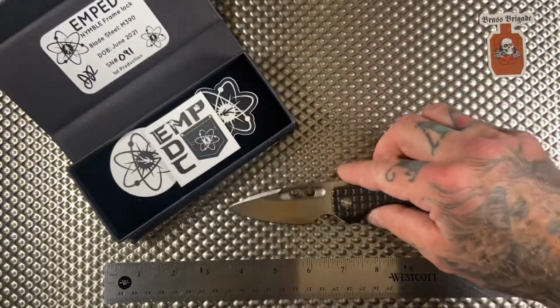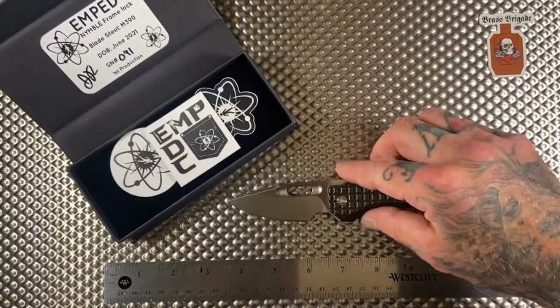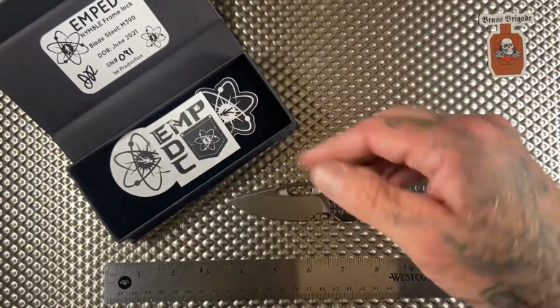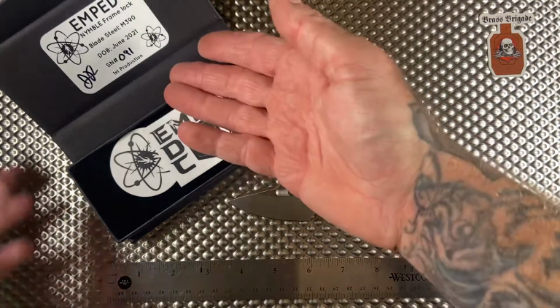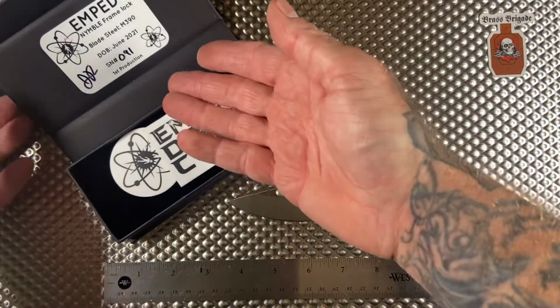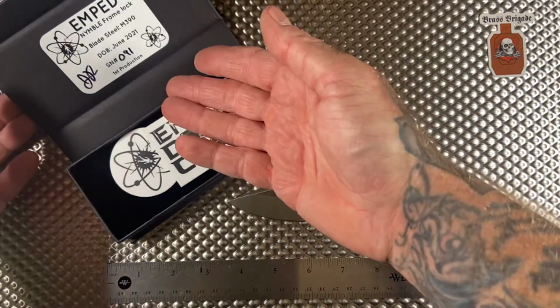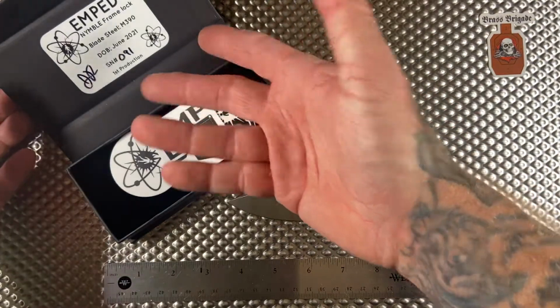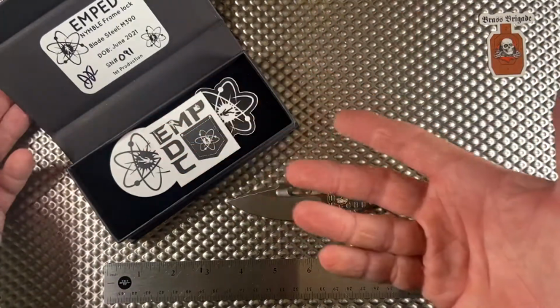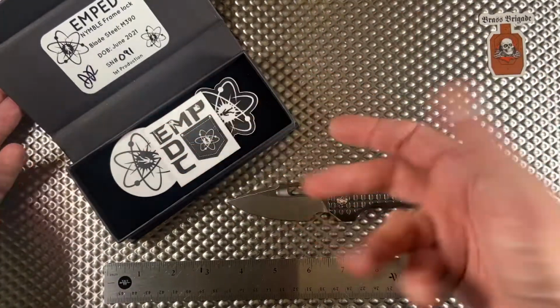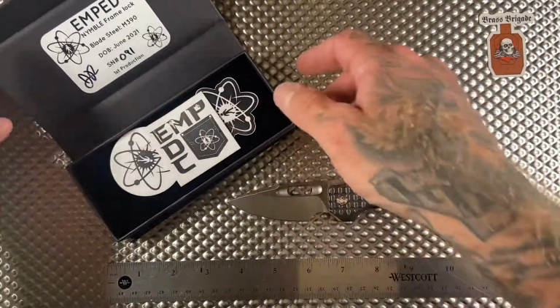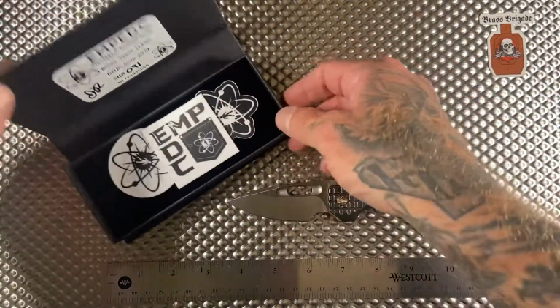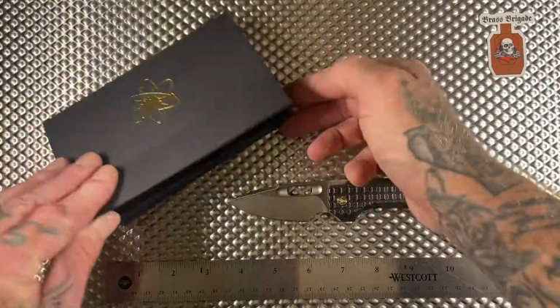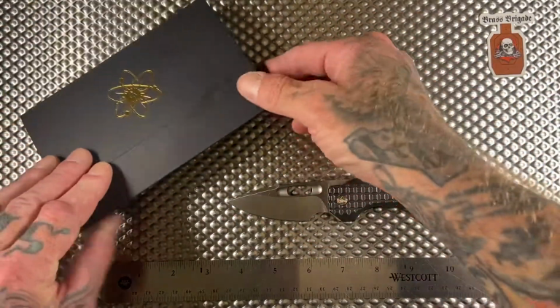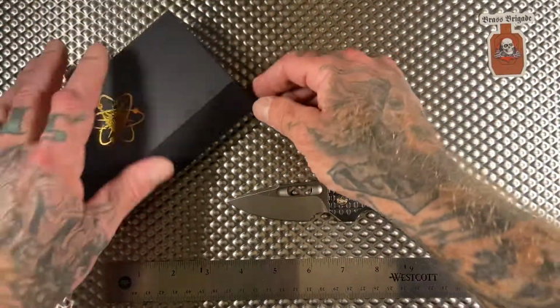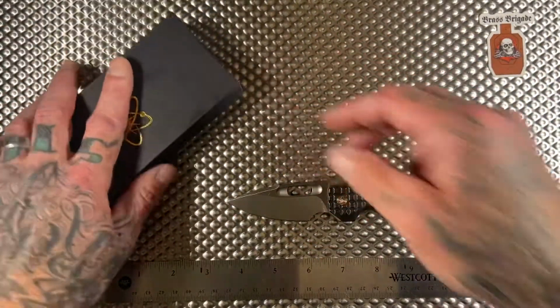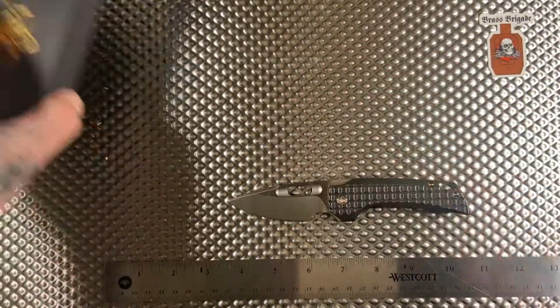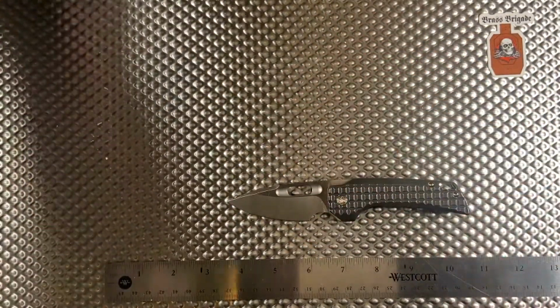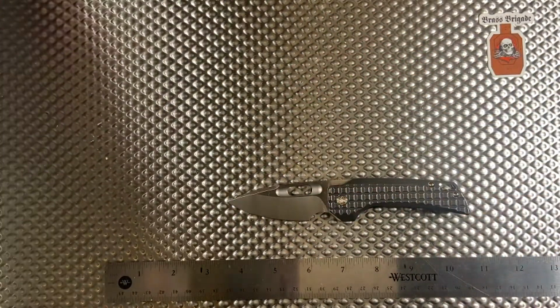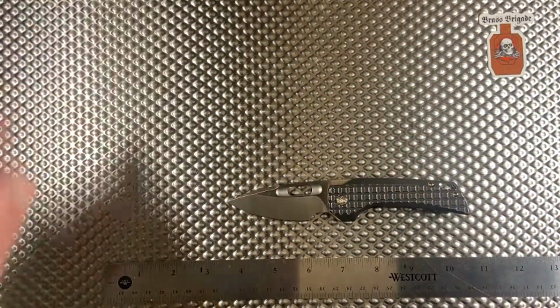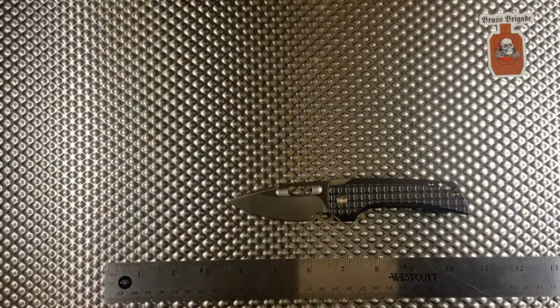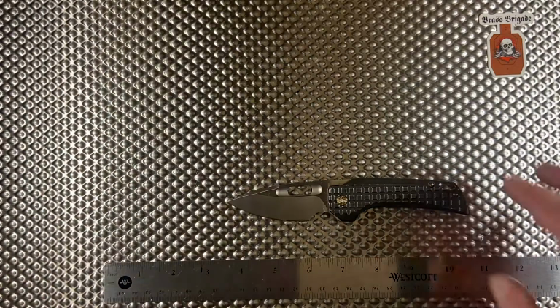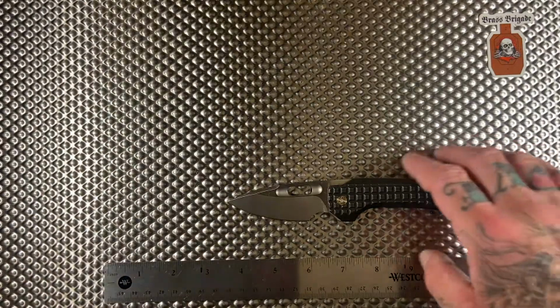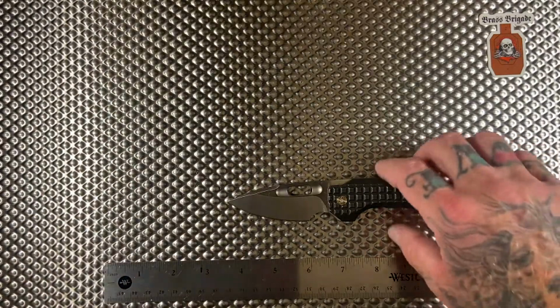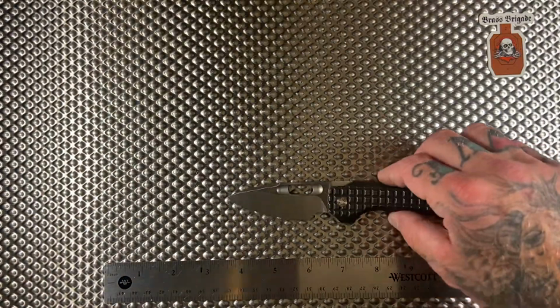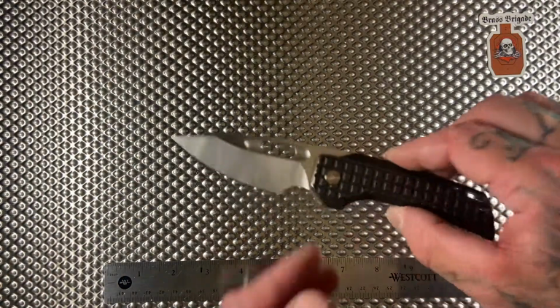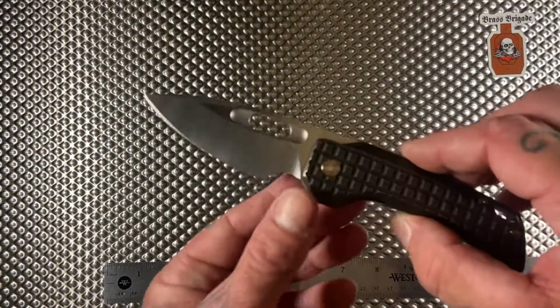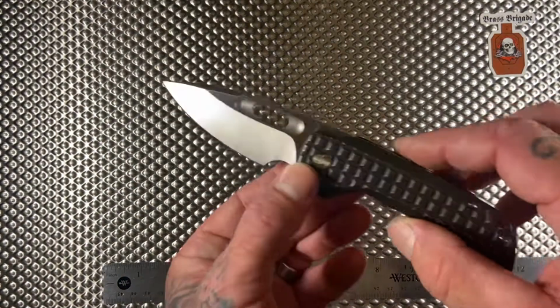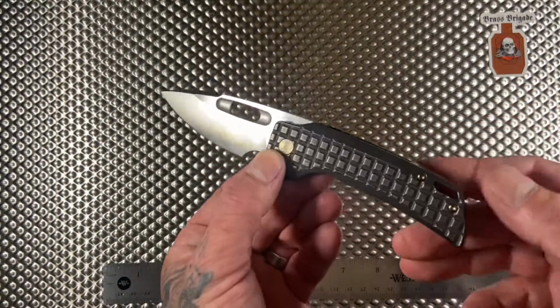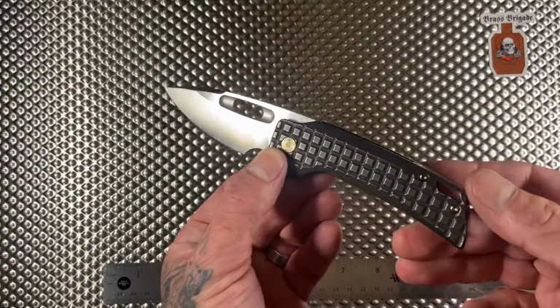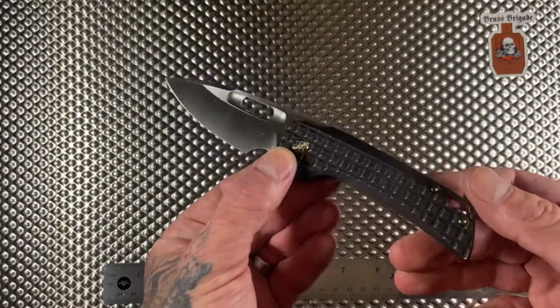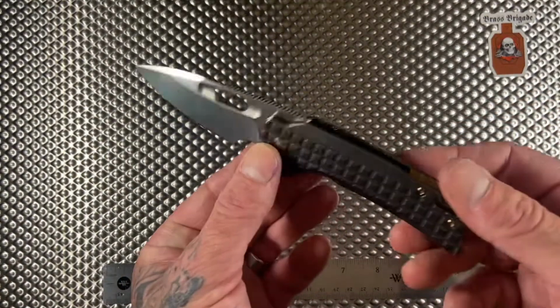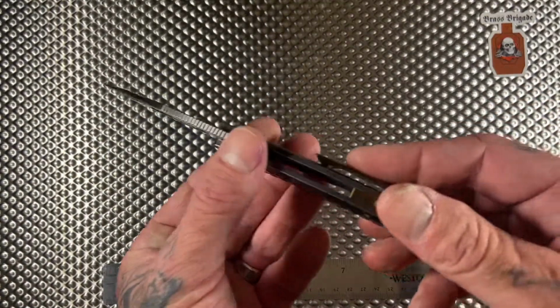I got number 91, which is fitting because I learned how to tattoo at the one and only world famous Burt Grimm's Tattoo Studio in Long Beach, California in 1991.